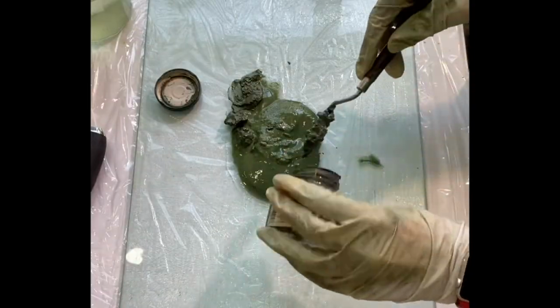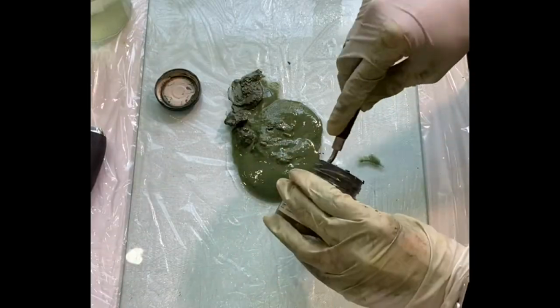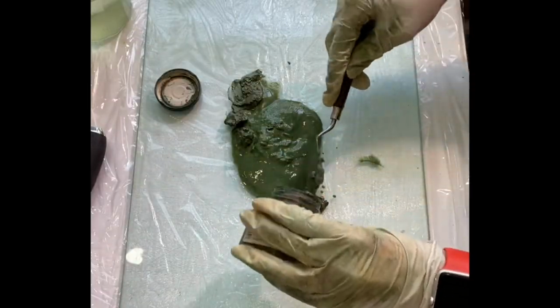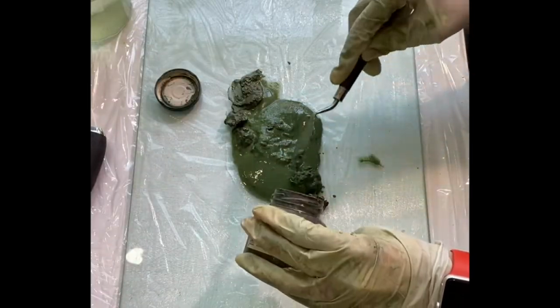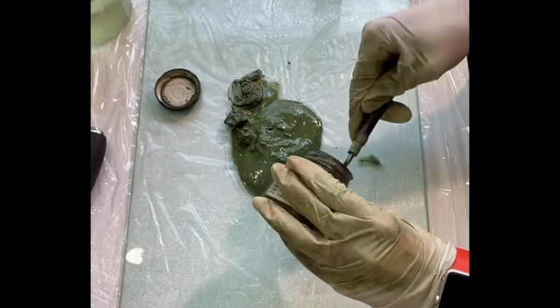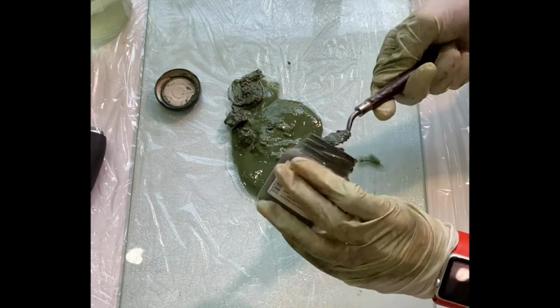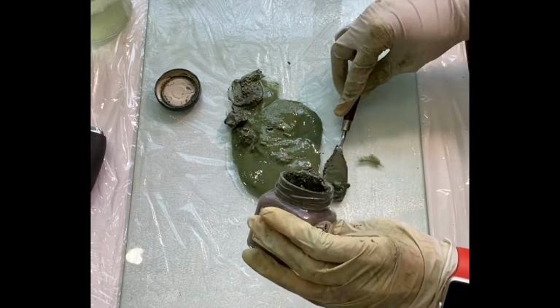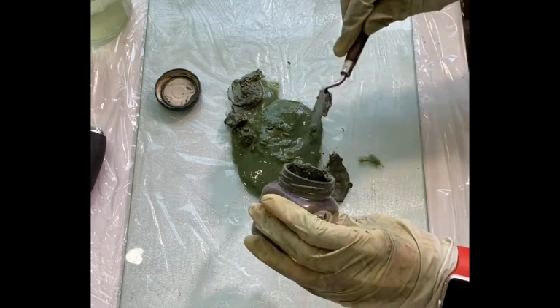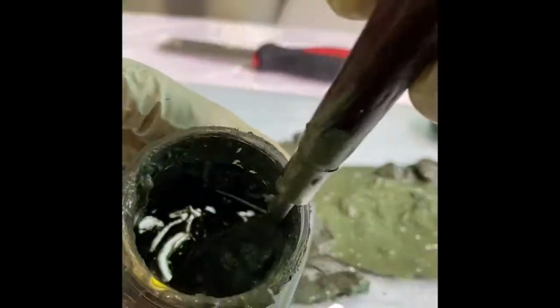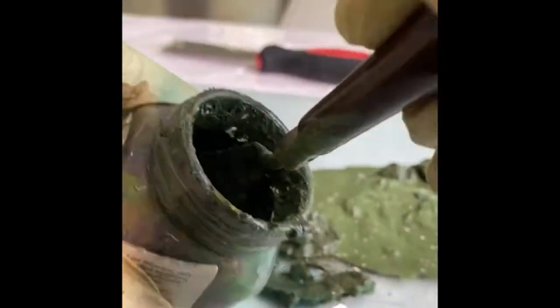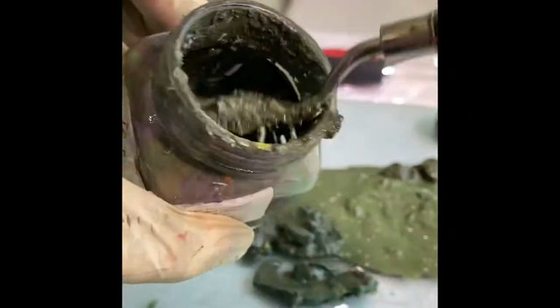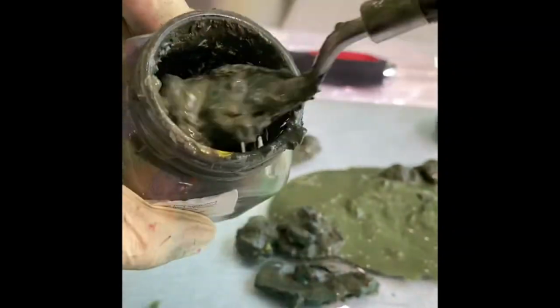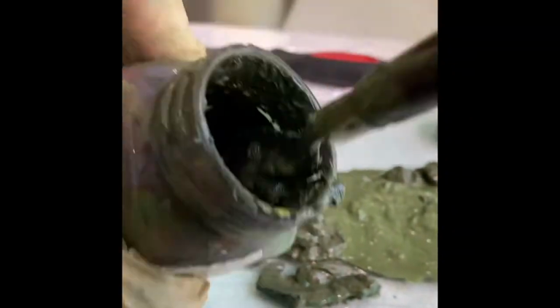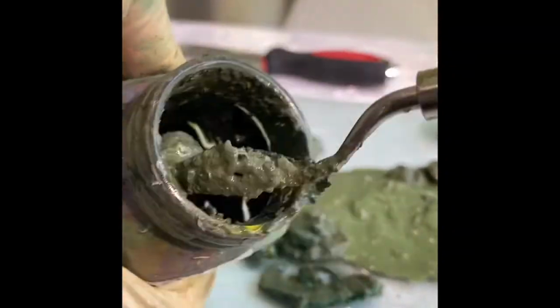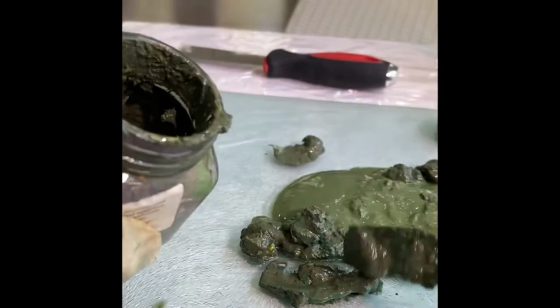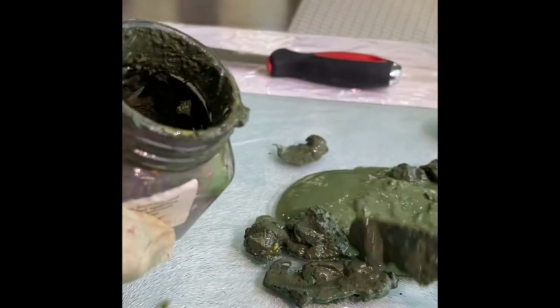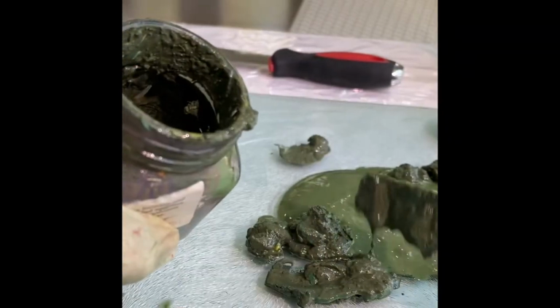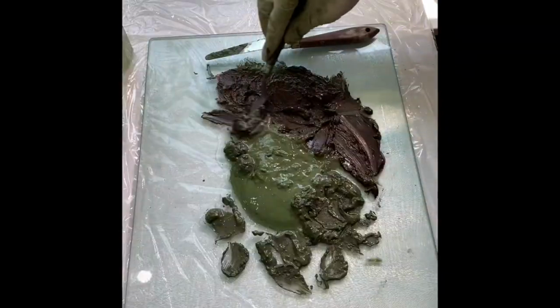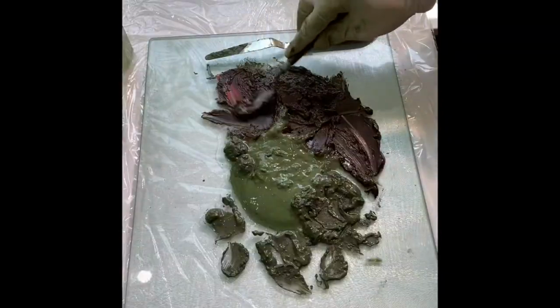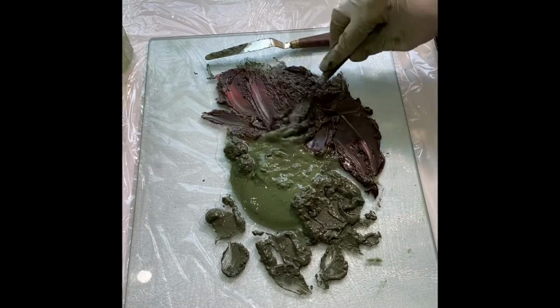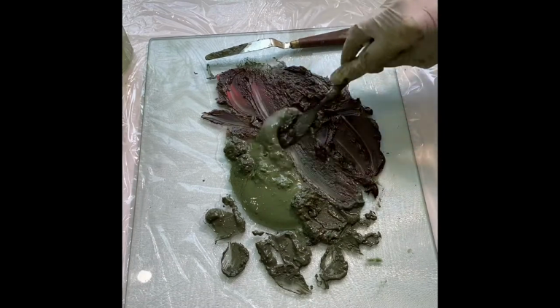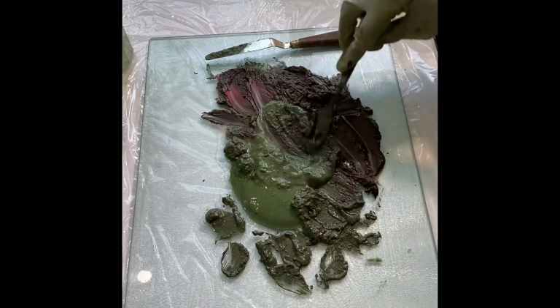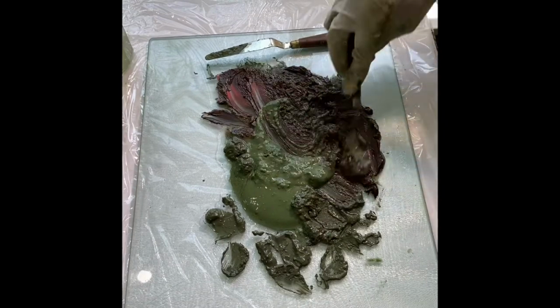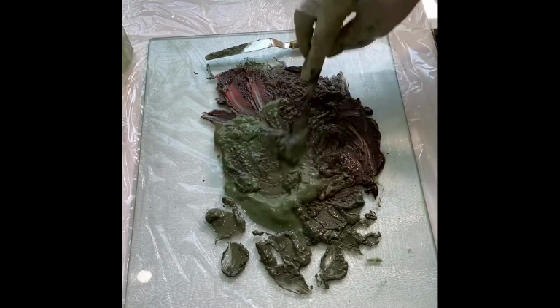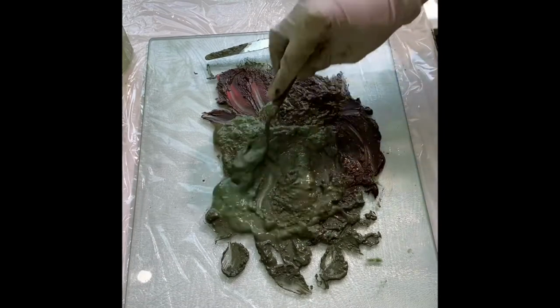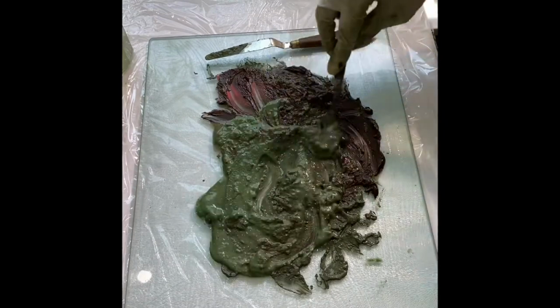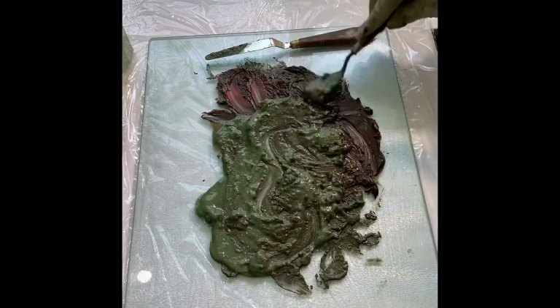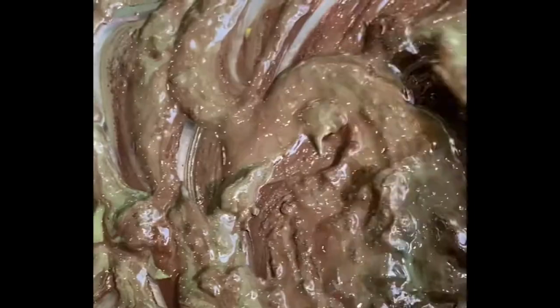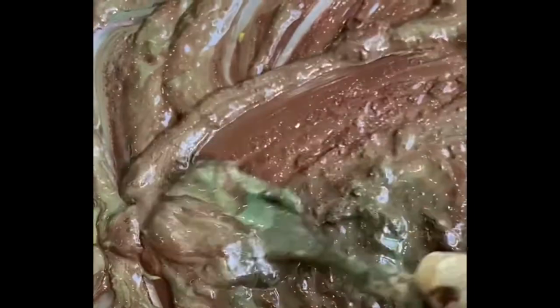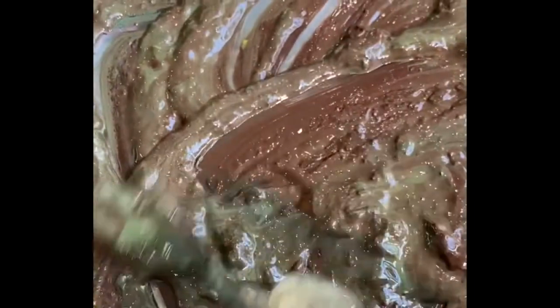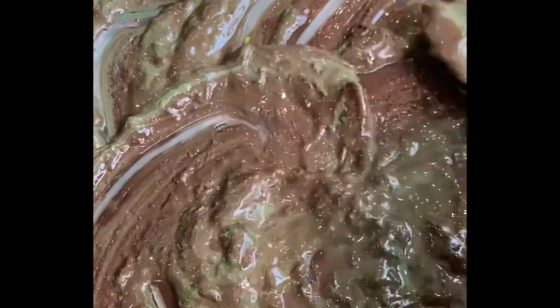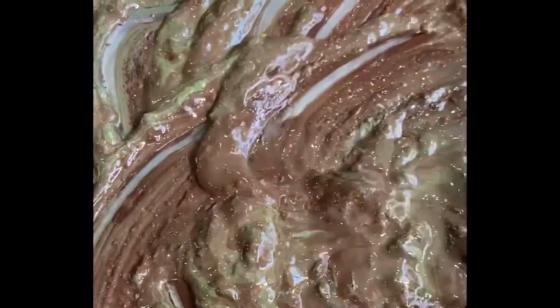Using a palette knife, I scoop the sludge out onto a glass palette, or in this case a glass cutting board. Then I'll actually leave it sitting out in the air for a while — that way some of the solvent that's still there will evaporate out and you won't get such runny paint.